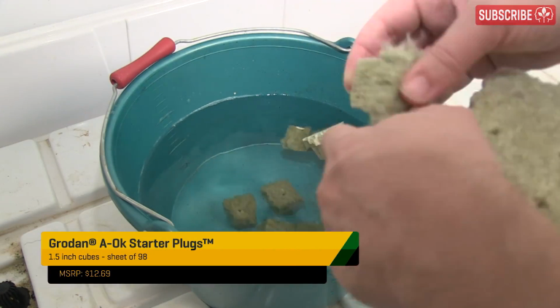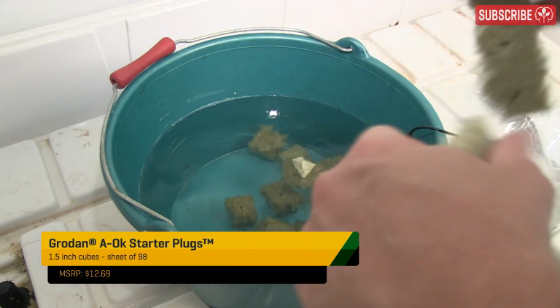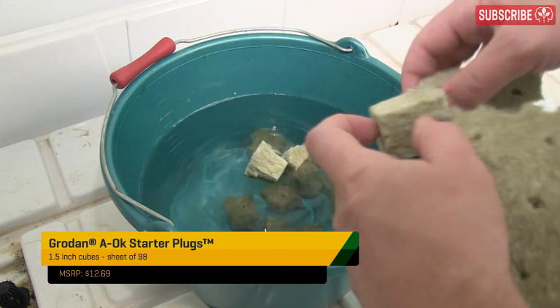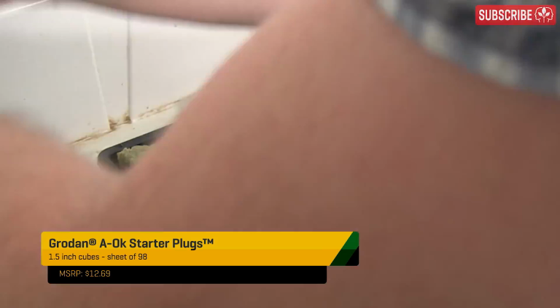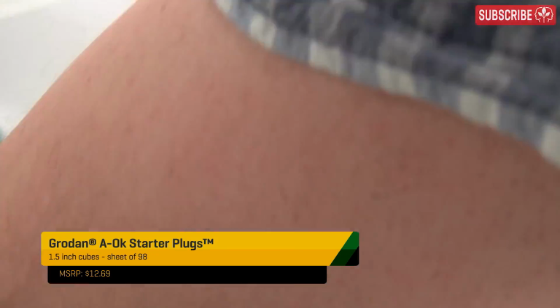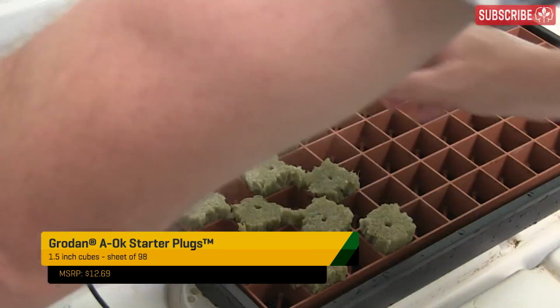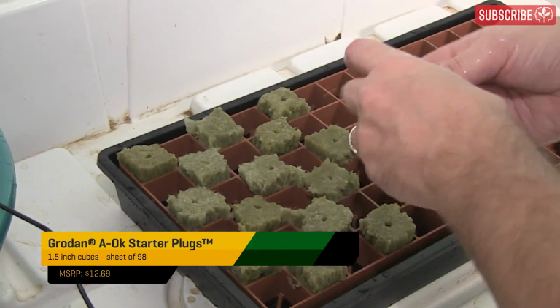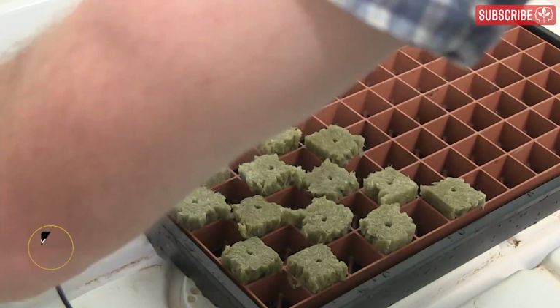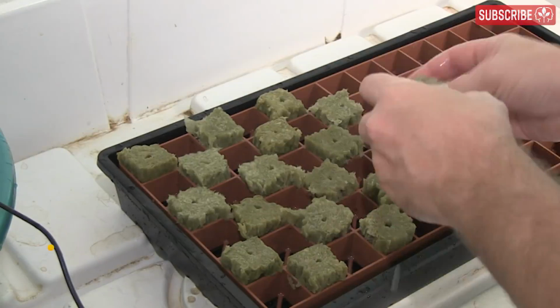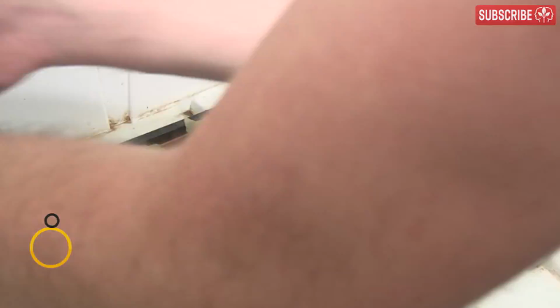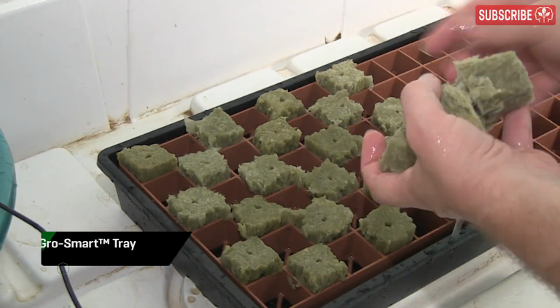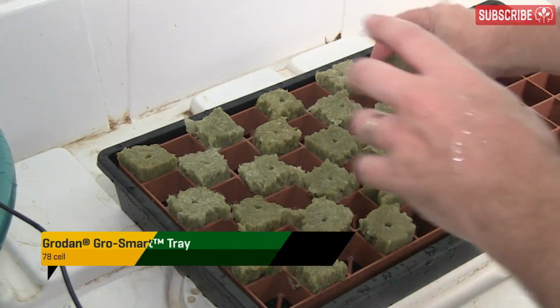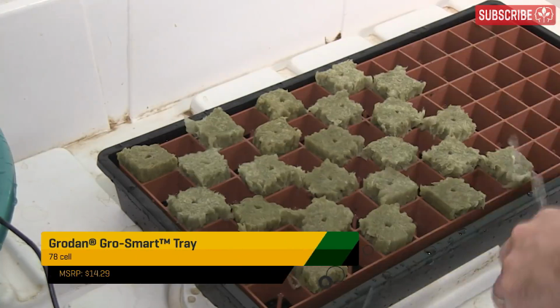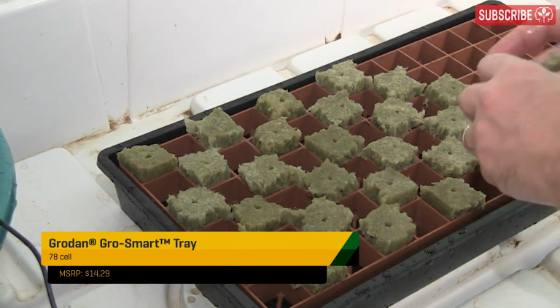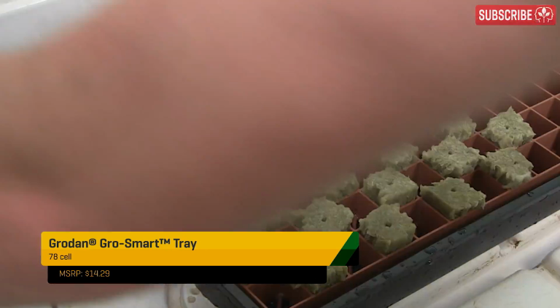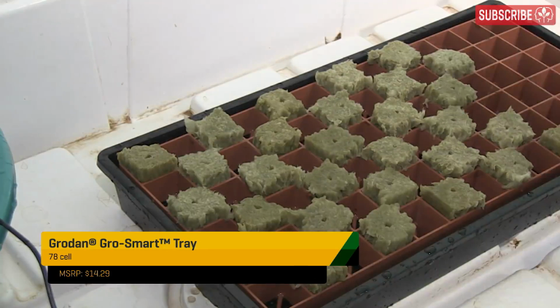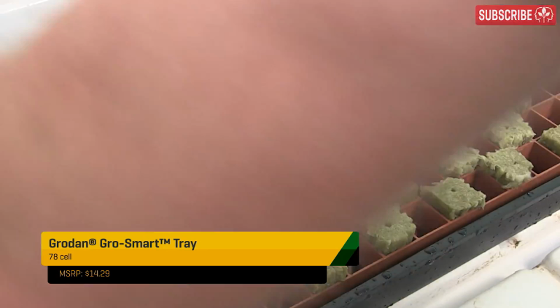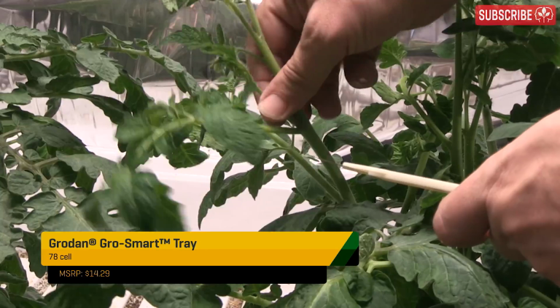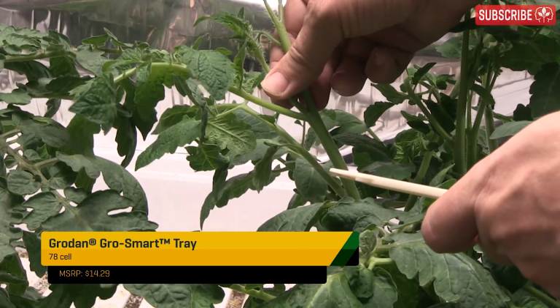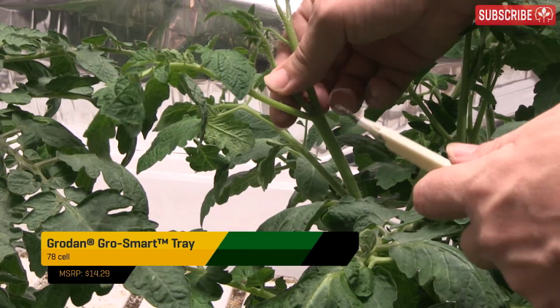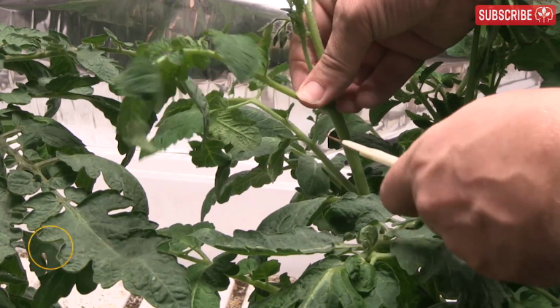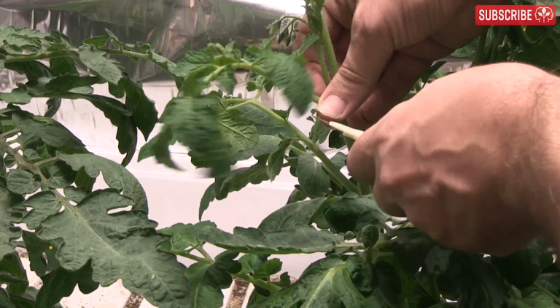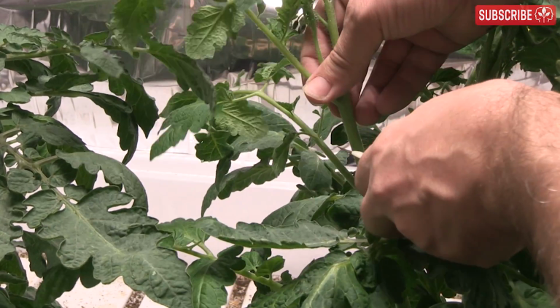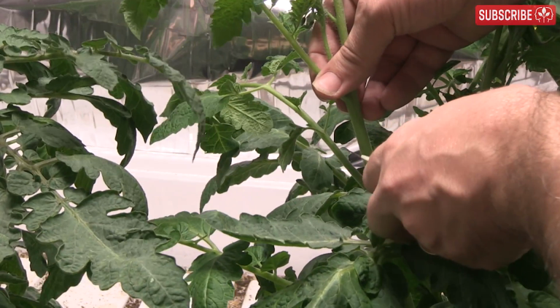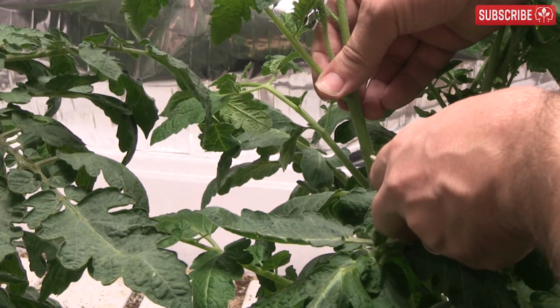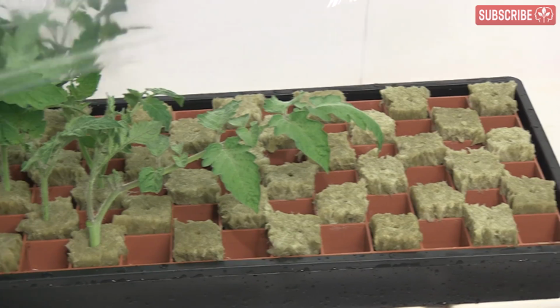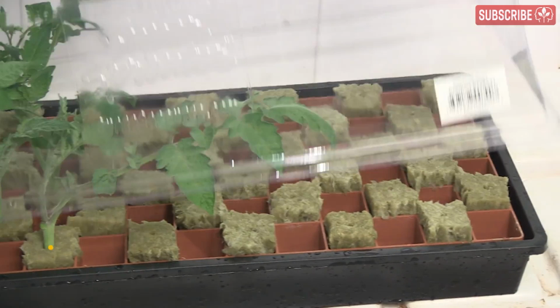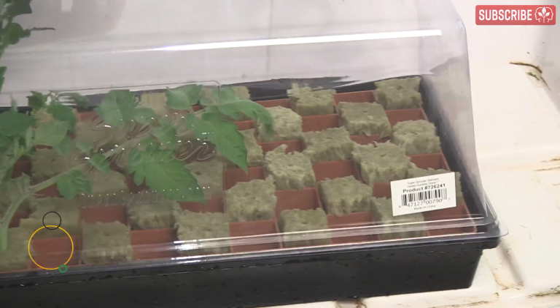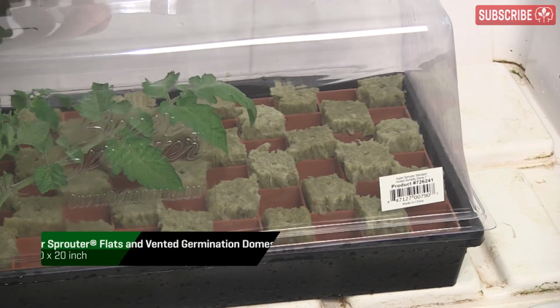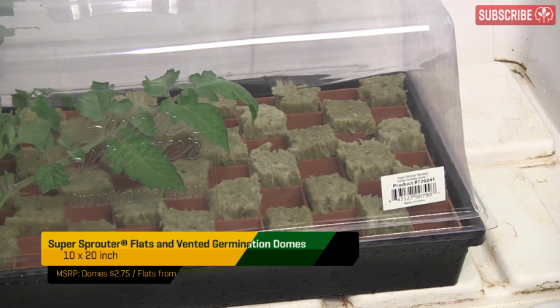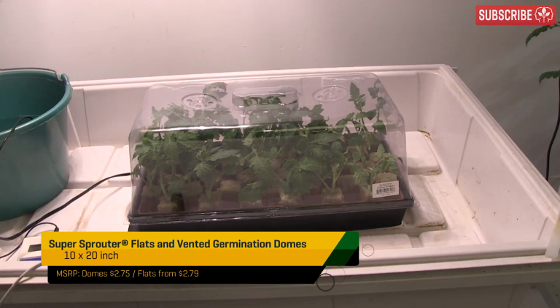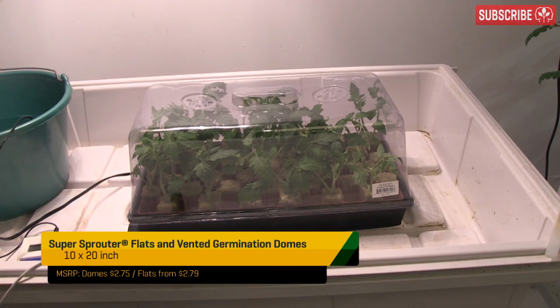I prefer square plugs because they fit my GrowSmart tray better. This fits perfectly into a standard size propagator and raises your cuttings up slightly so that the roots are contained within the plug. Always use a clean blade to take cuttings — disposable scalpels are ideal. Propagator lid on, vents closed, not too much light.